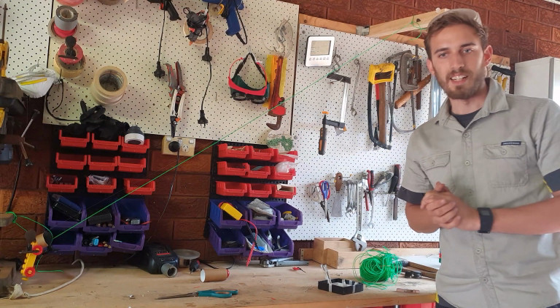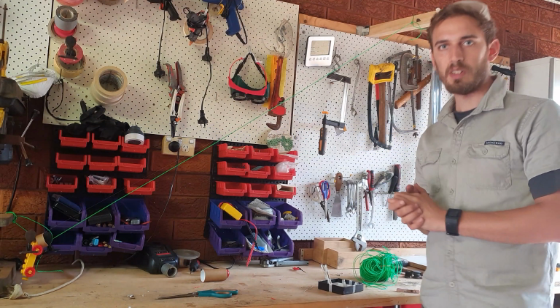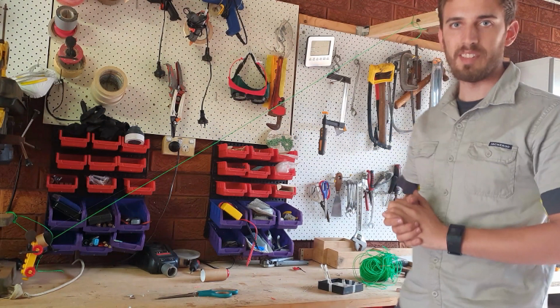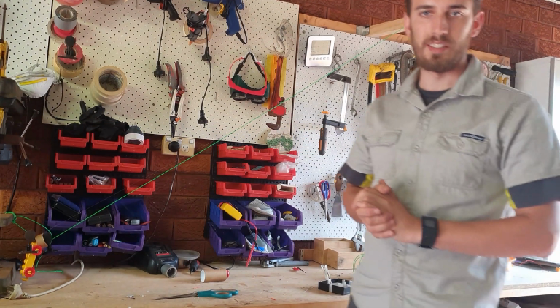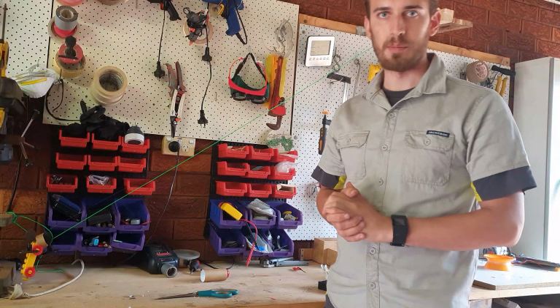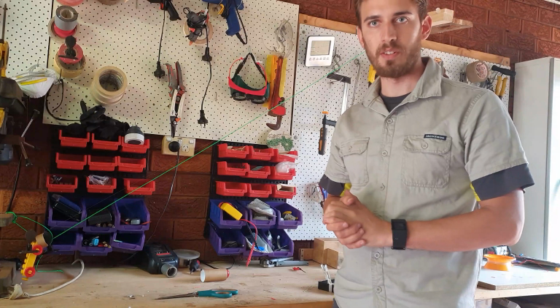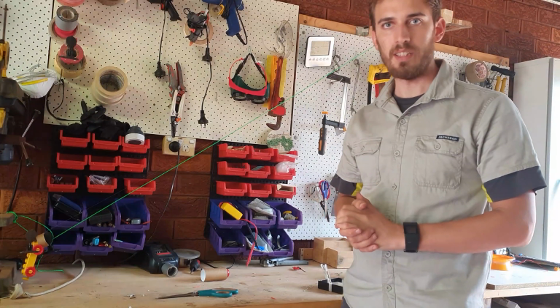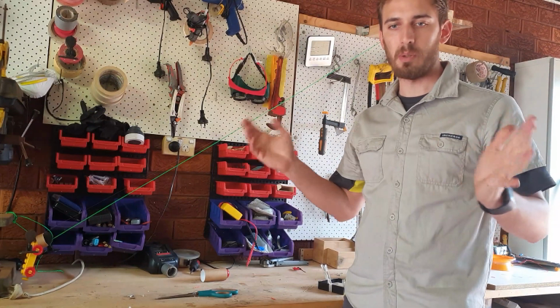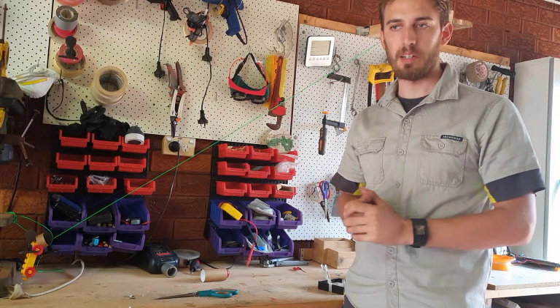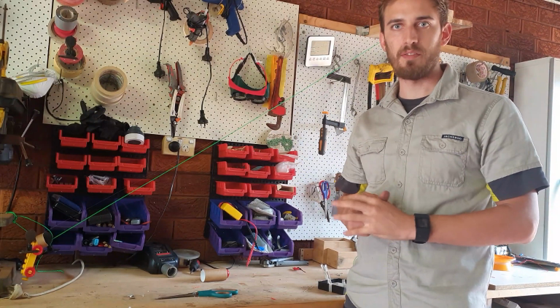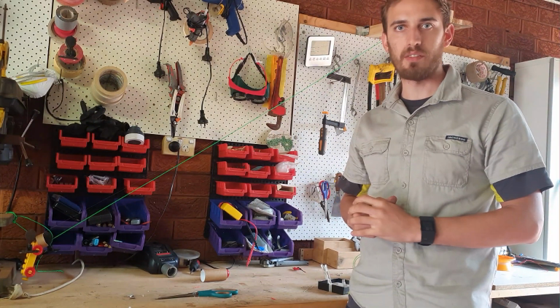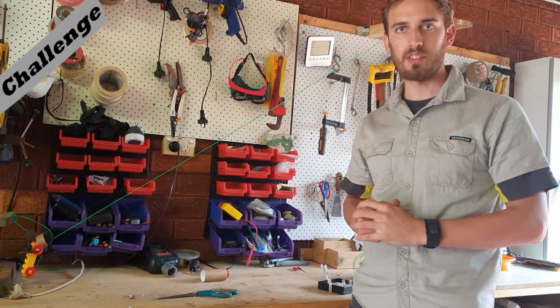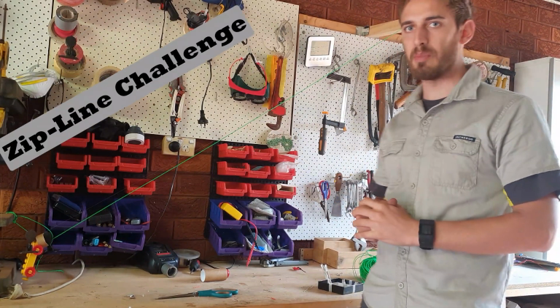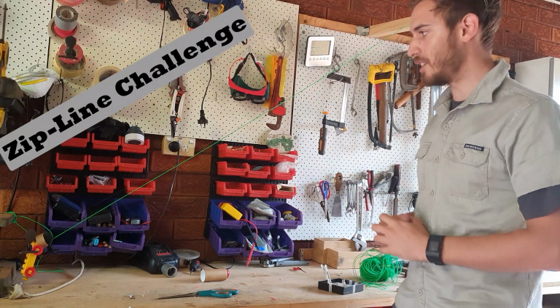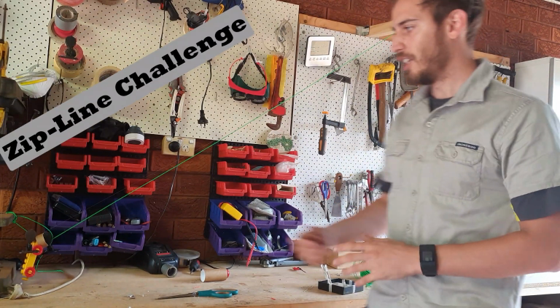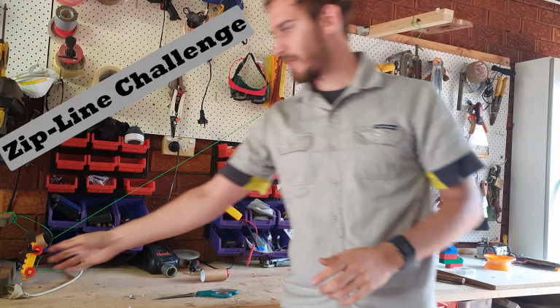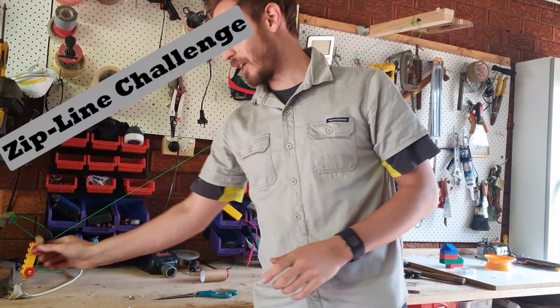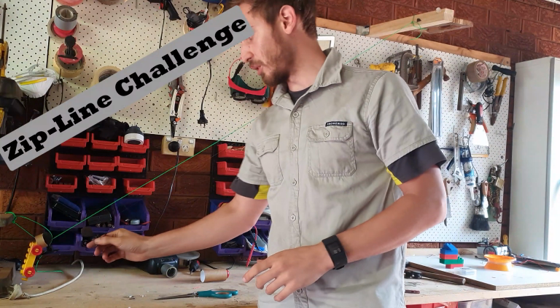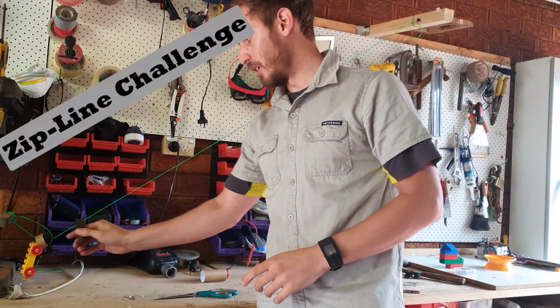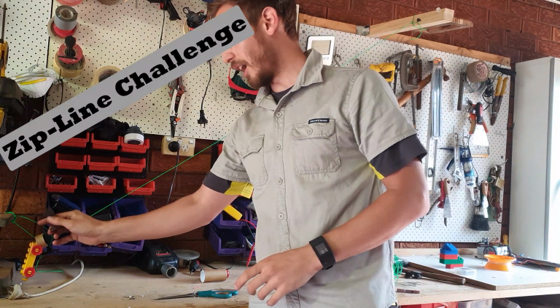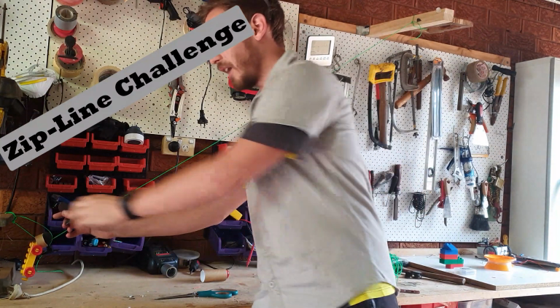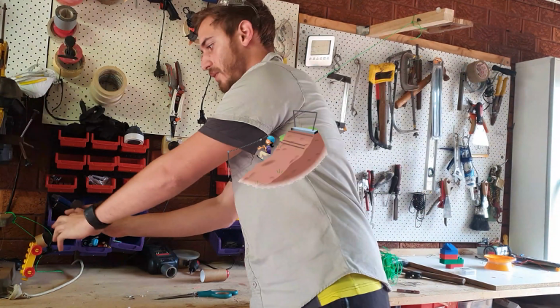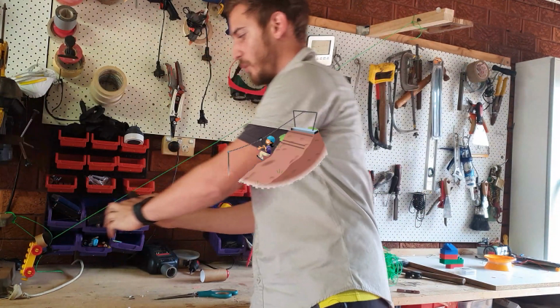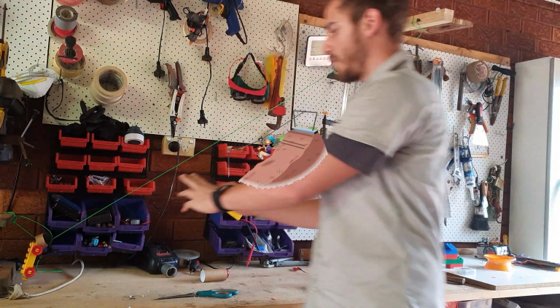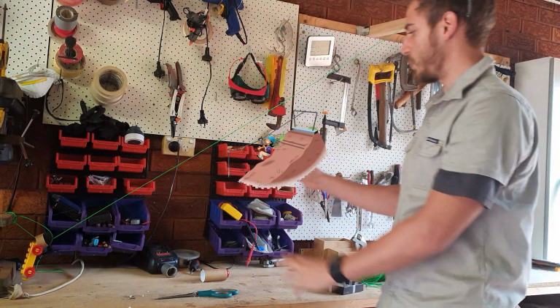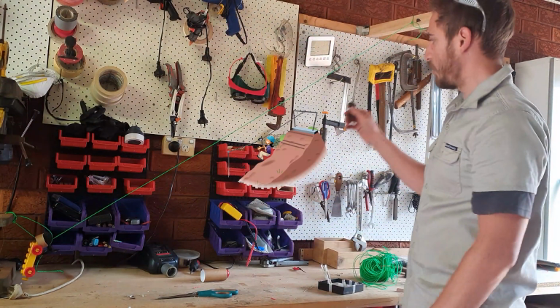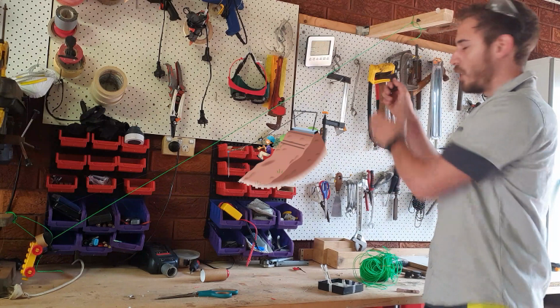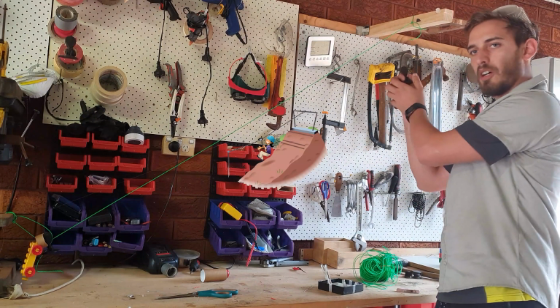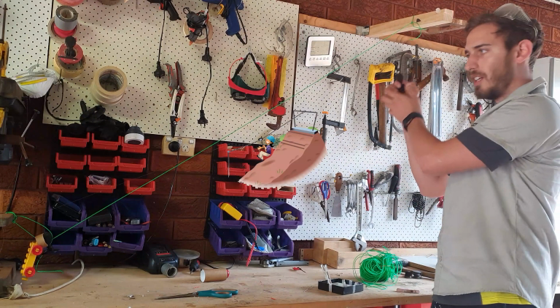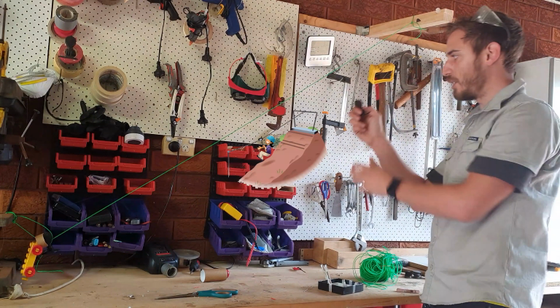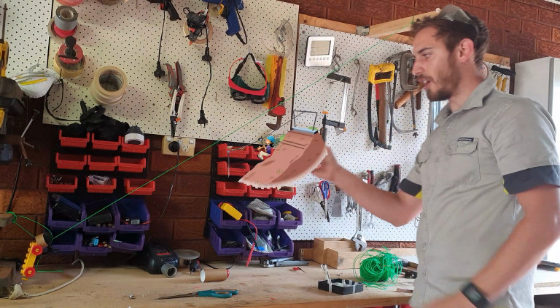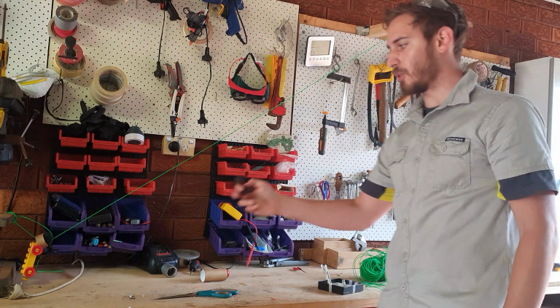G'day and welcome to Mr. Delizio's STEM challenge for this week. This week we're actually going to make some flying foxes or some ziplines. You might have seen them at your local park — one of those devices where you hop on, you hold on, and then you fly across.